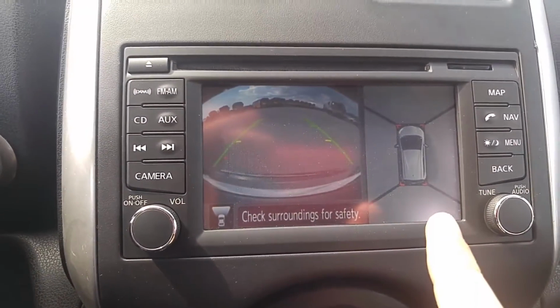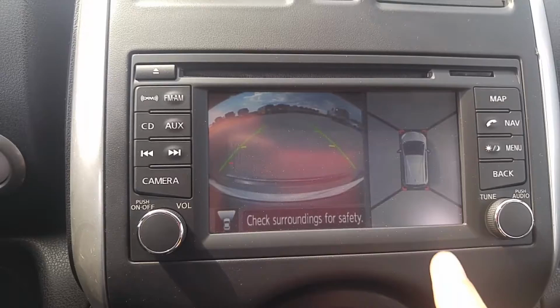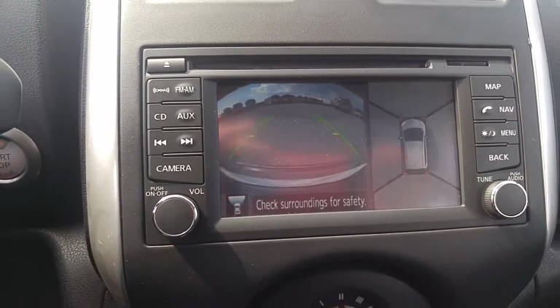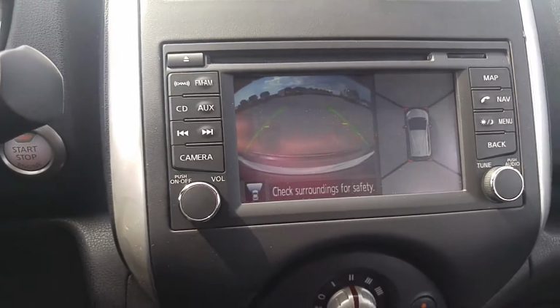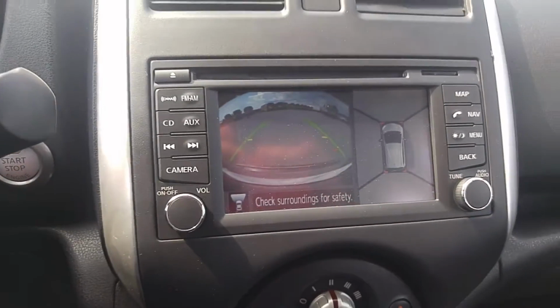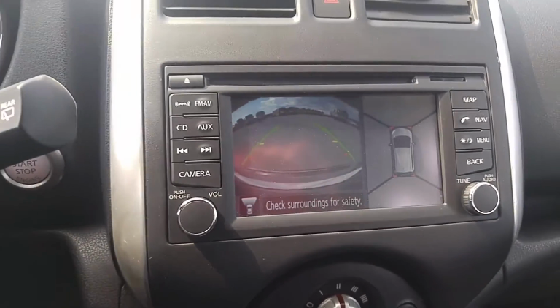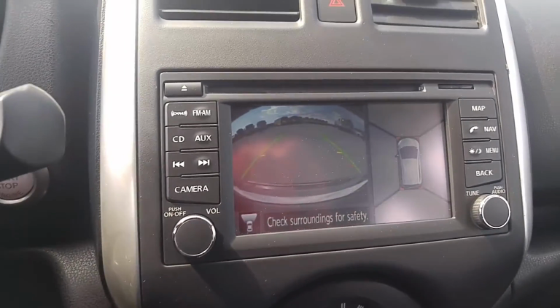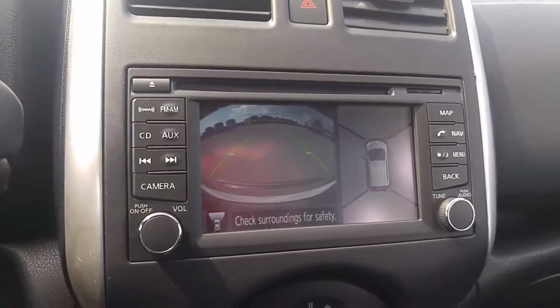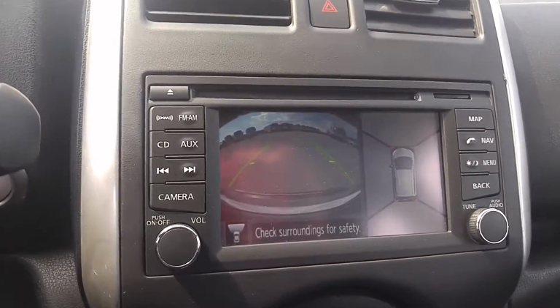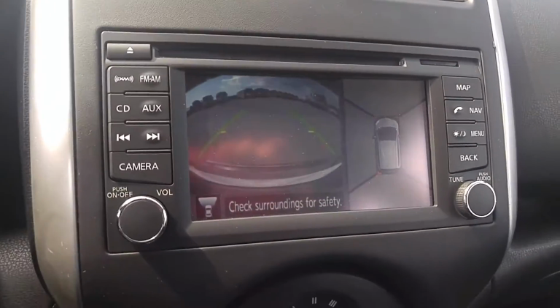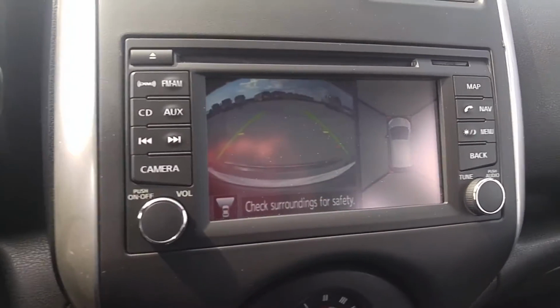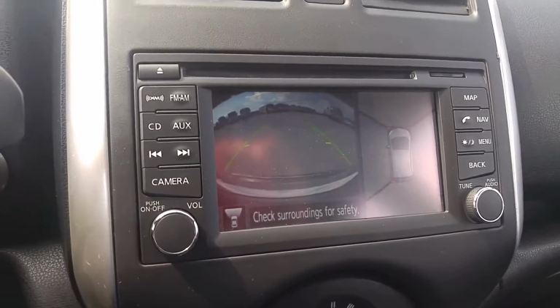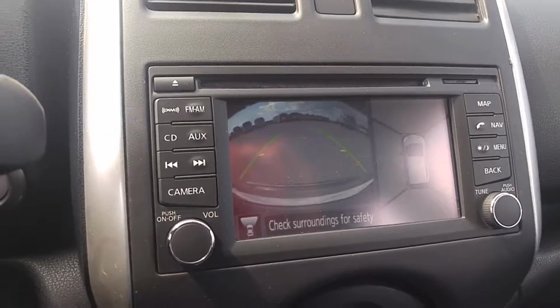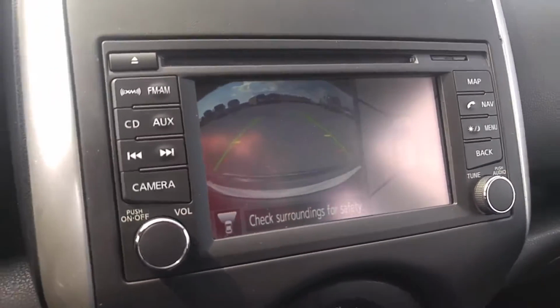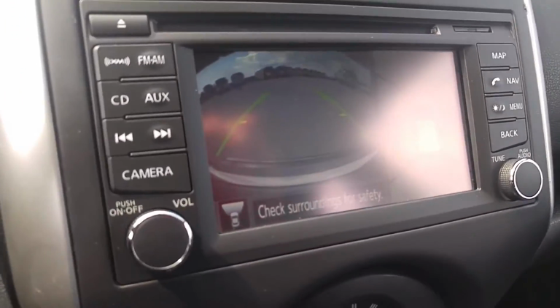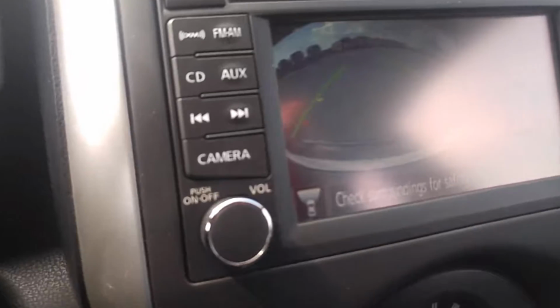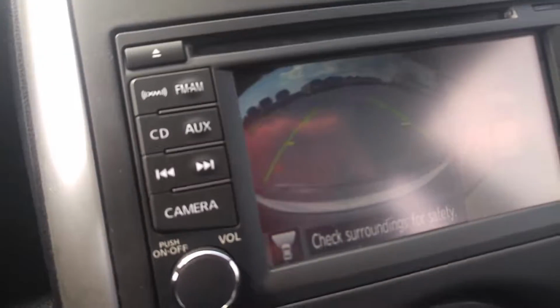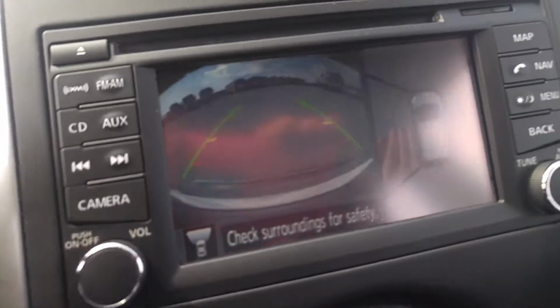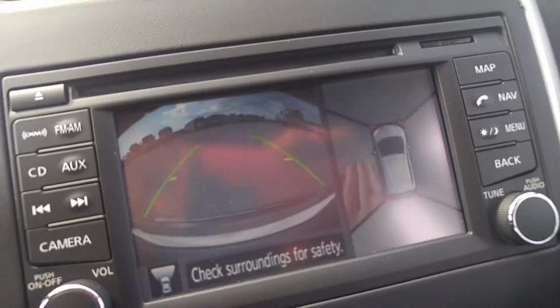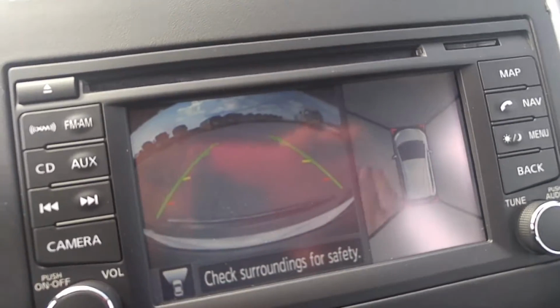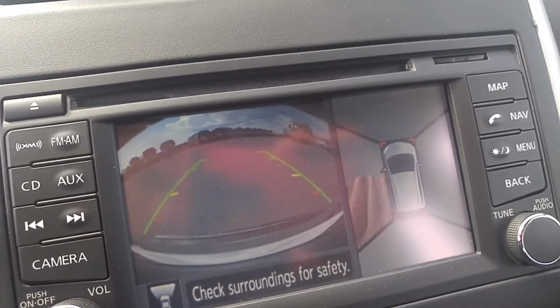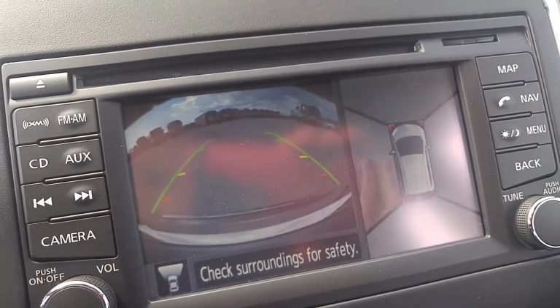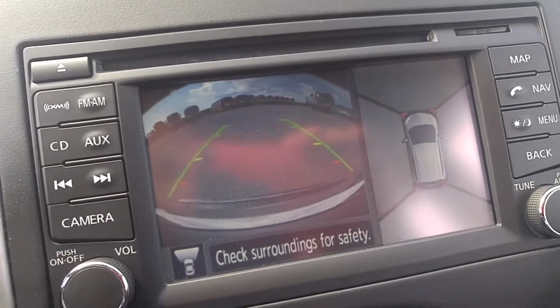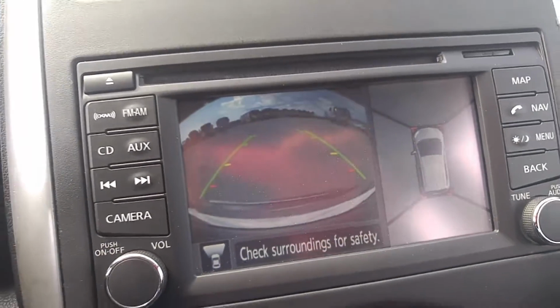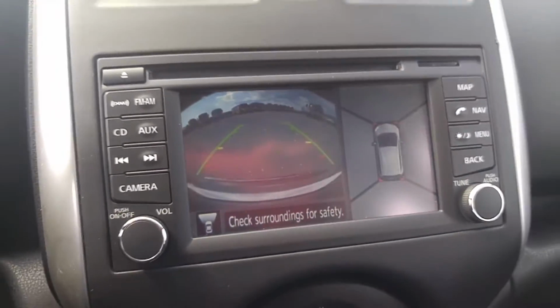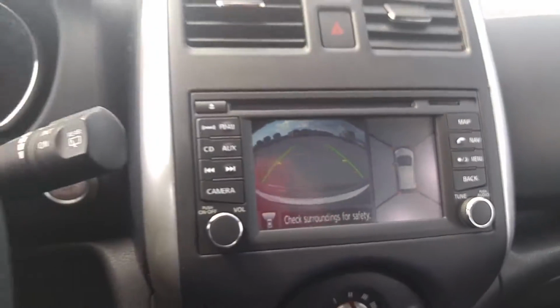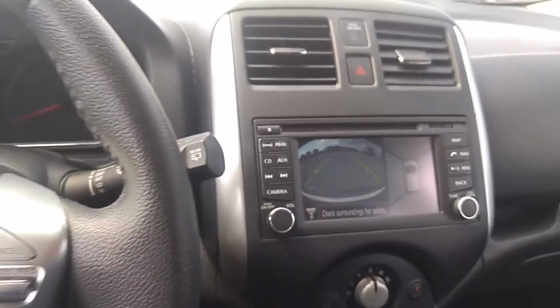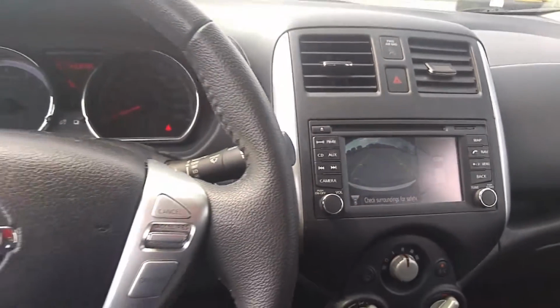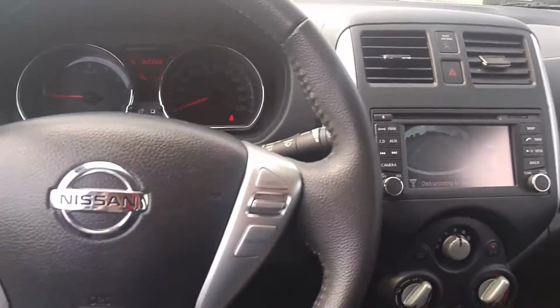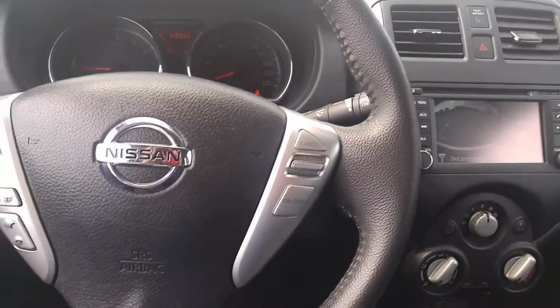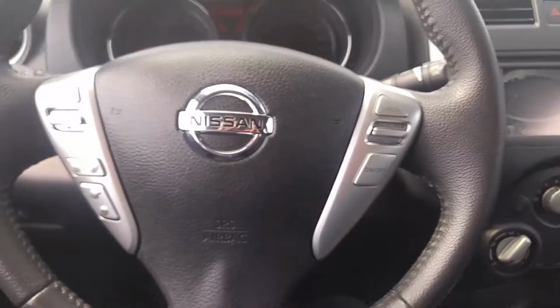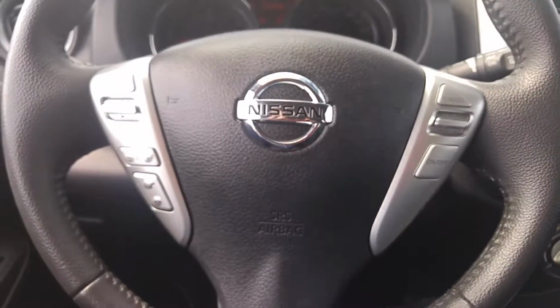The cameras are mounted on the mirrors and the front and back of the vehicle. If I put my hand under the mirror here, you can actually see my hand — so it's projecting a true image.